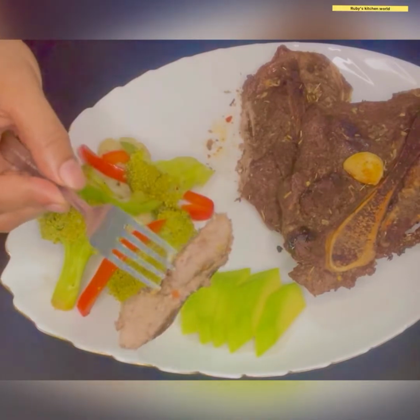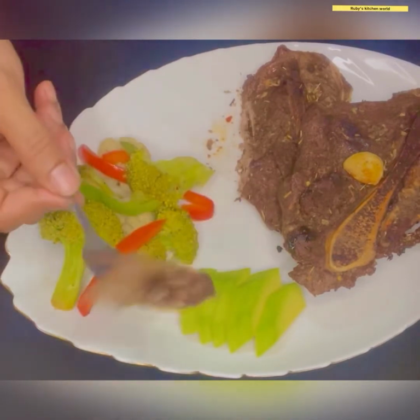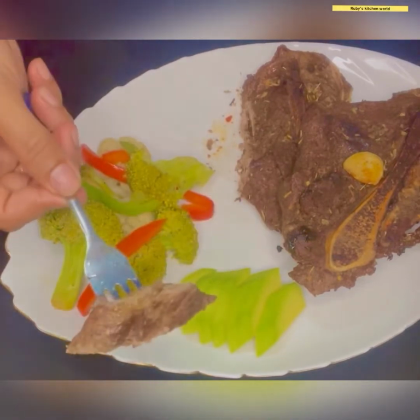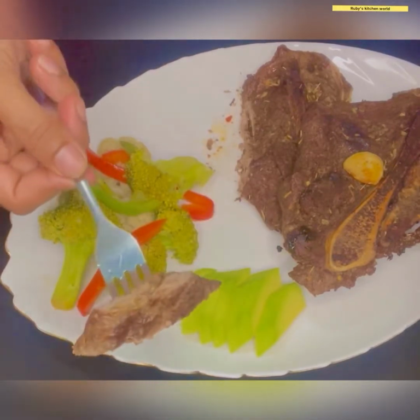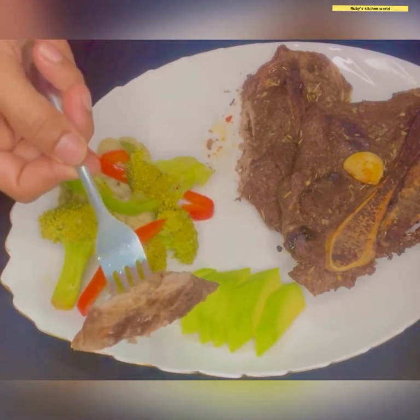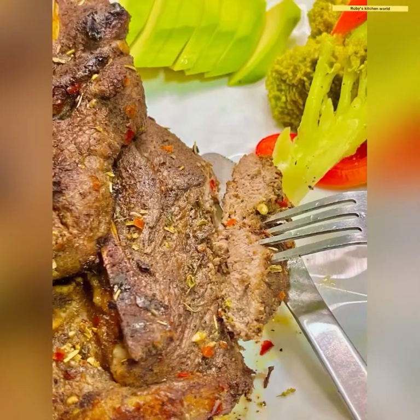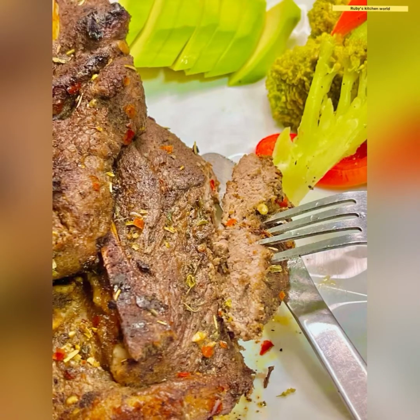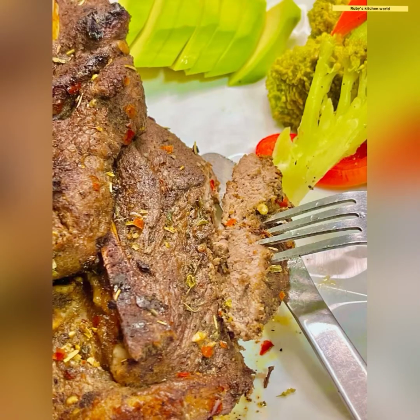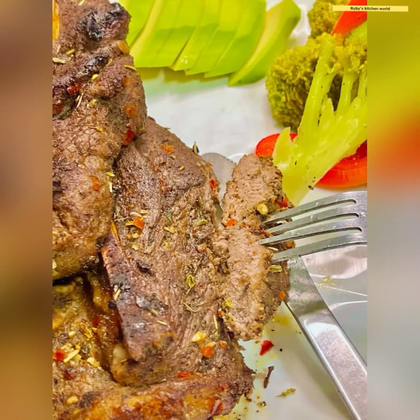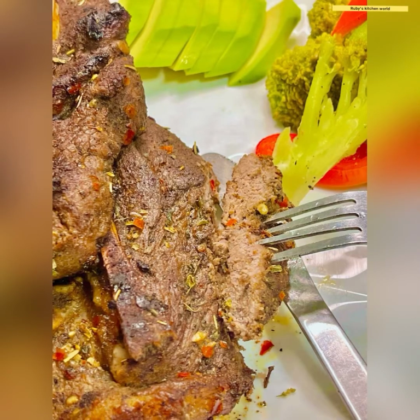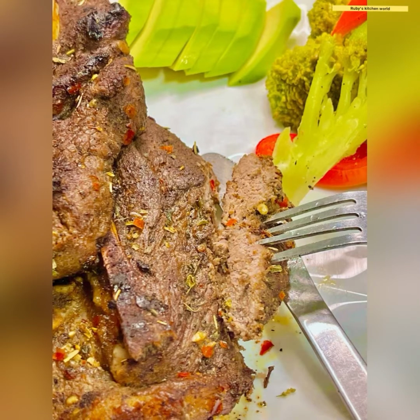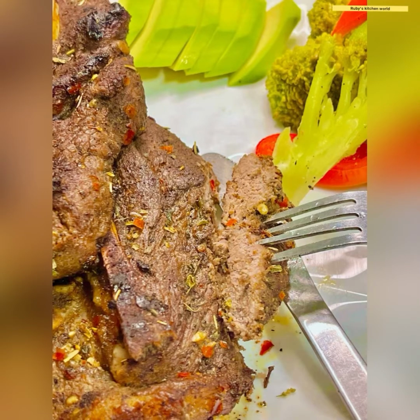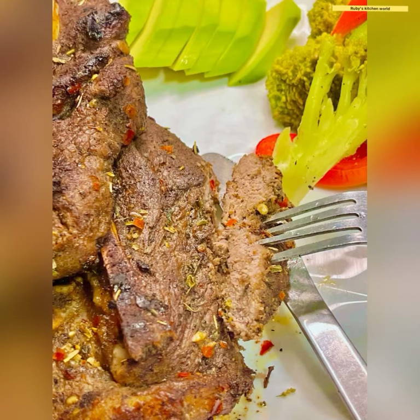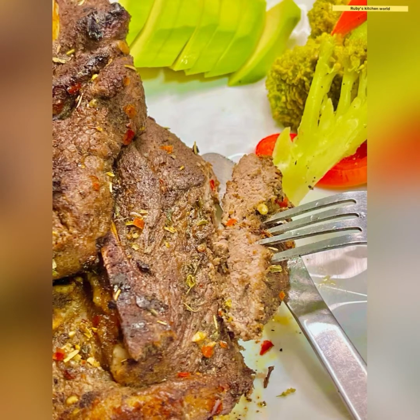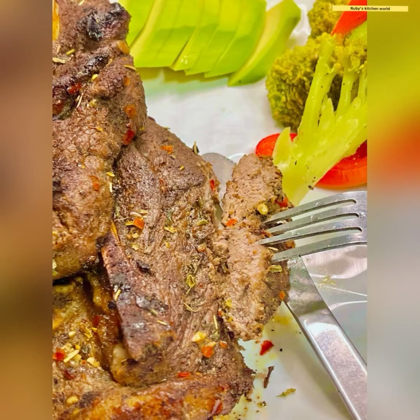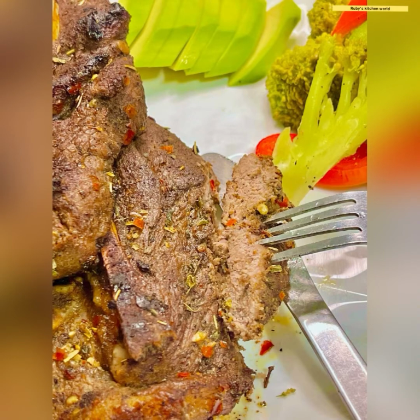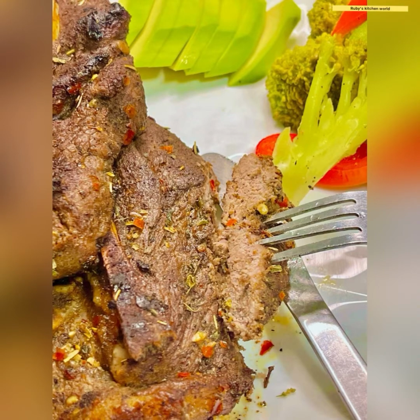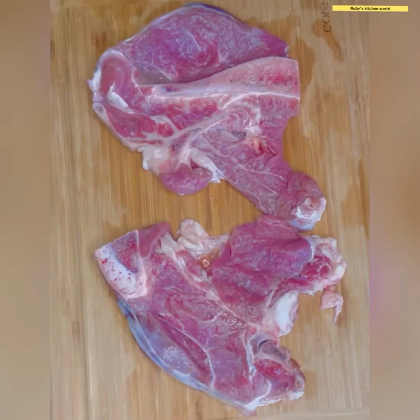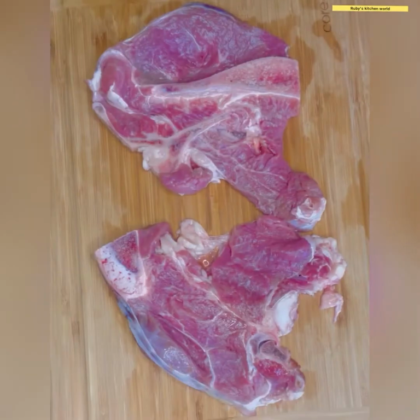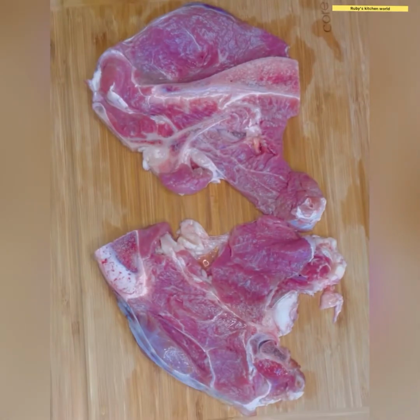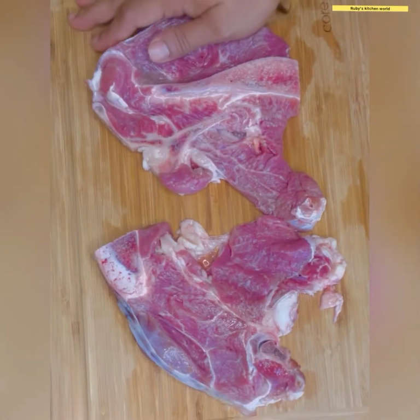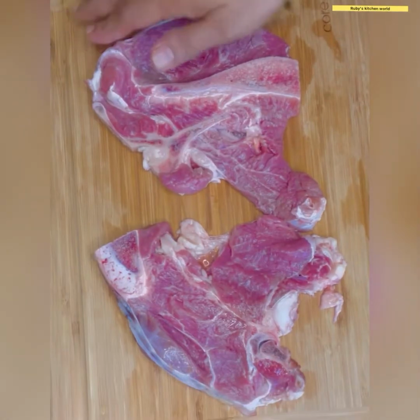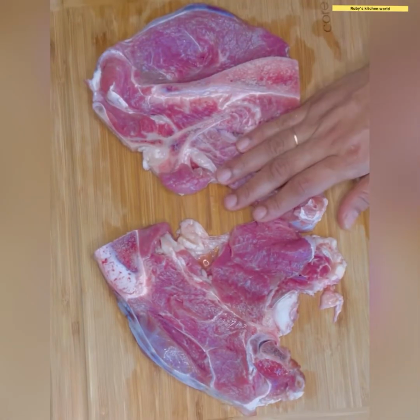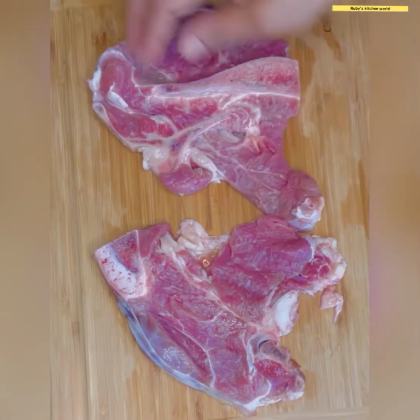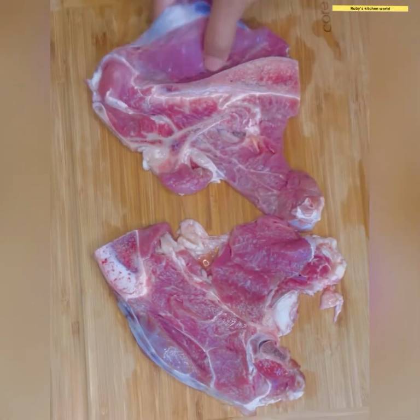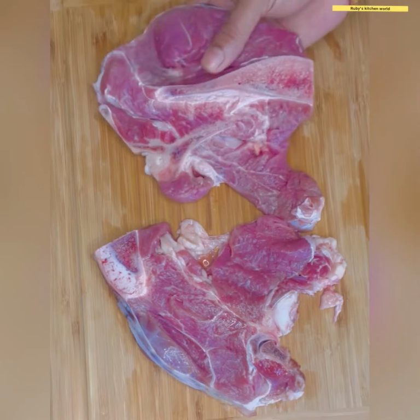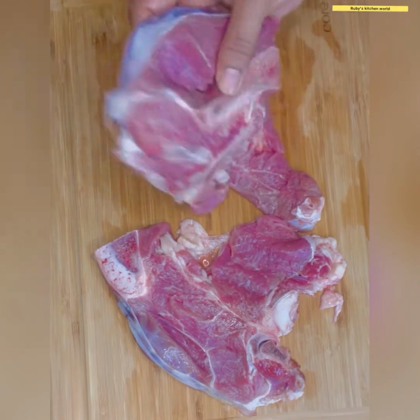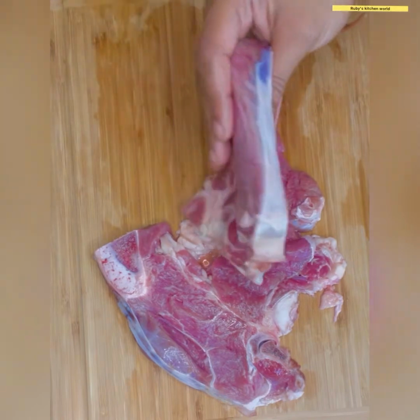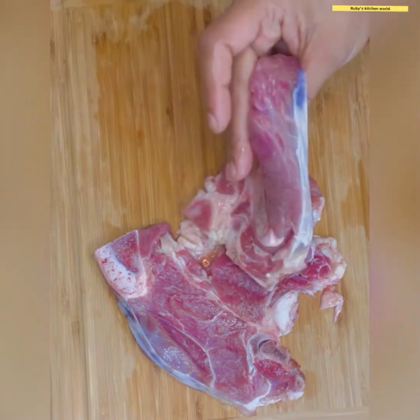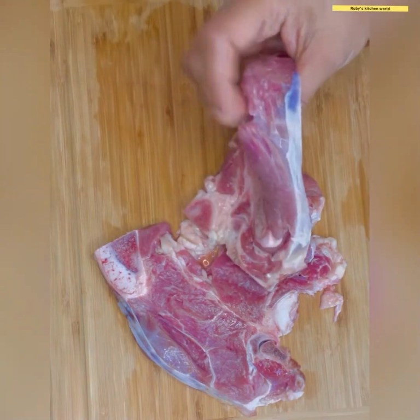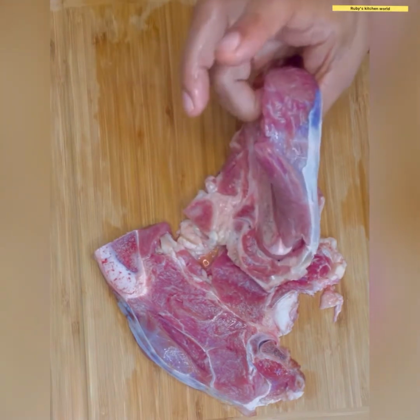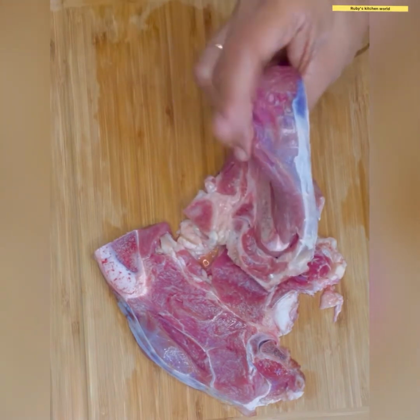We are going to make this recipe very well. This recipe is called Tivone Steak and I am going to talk about how to make it.